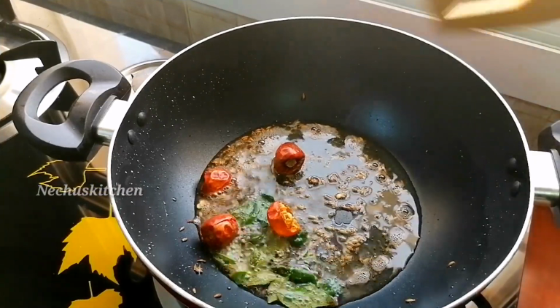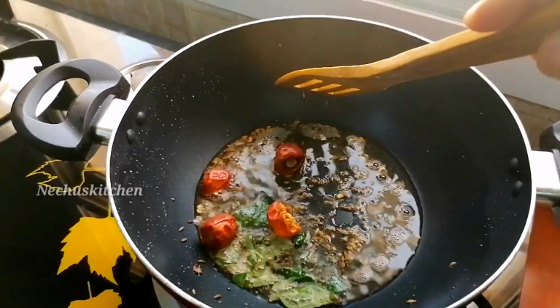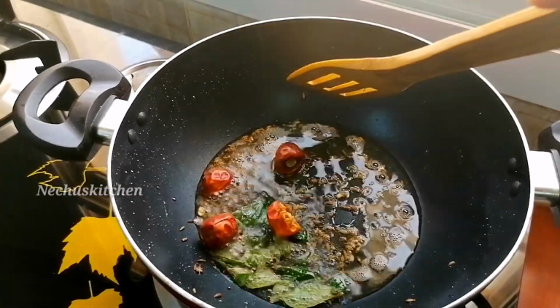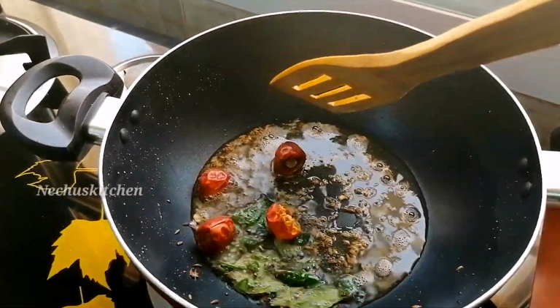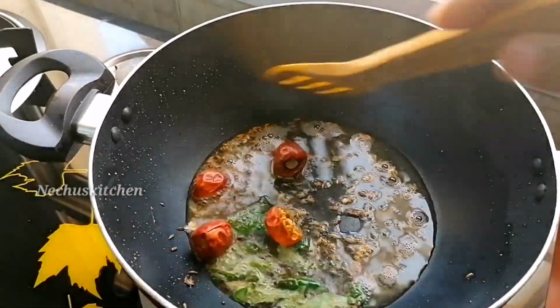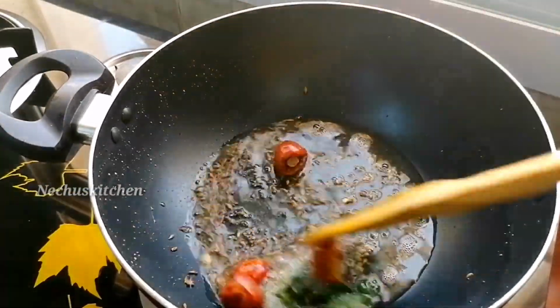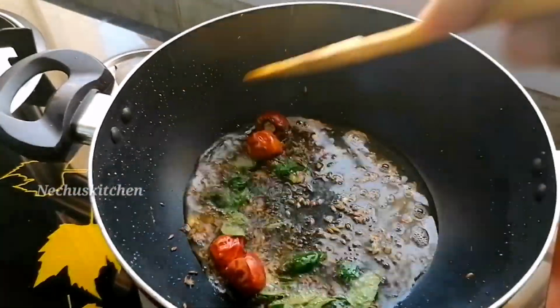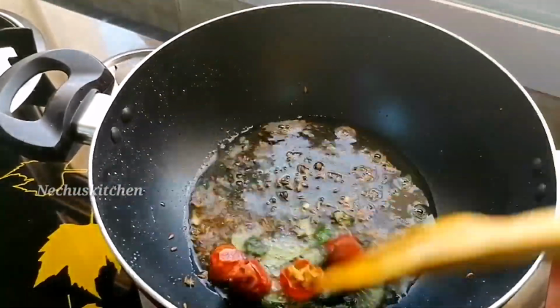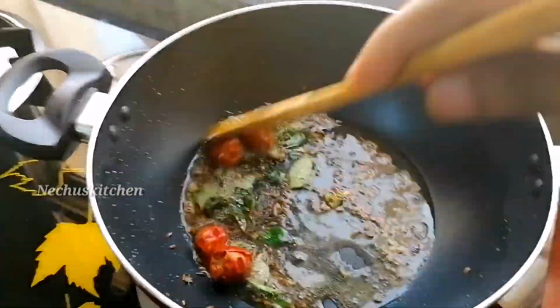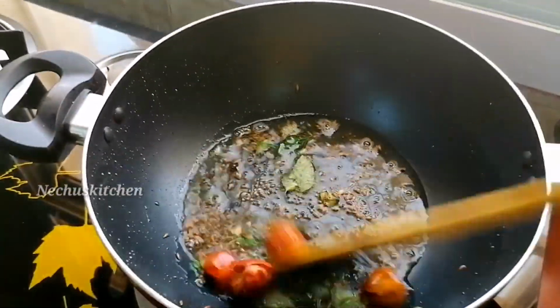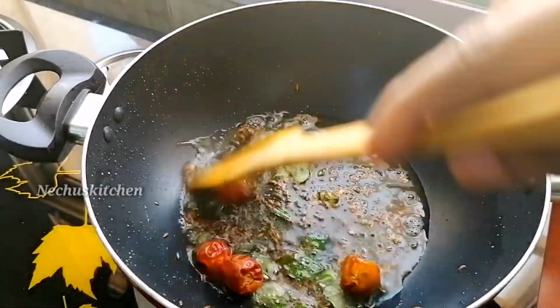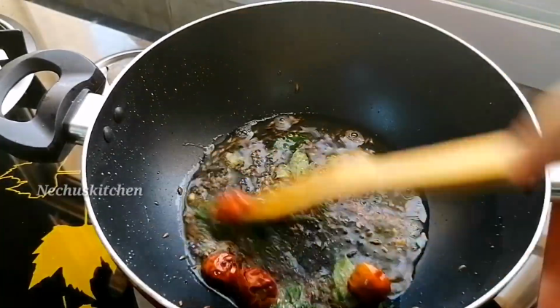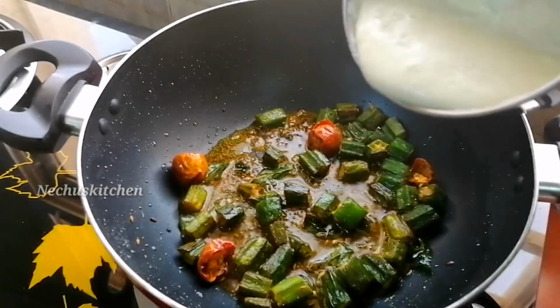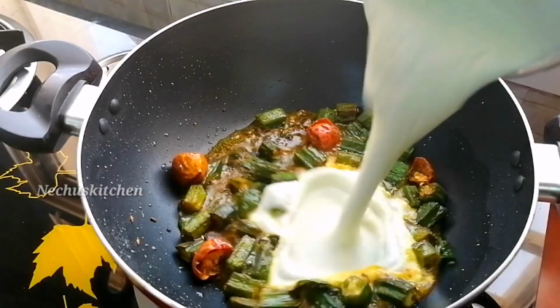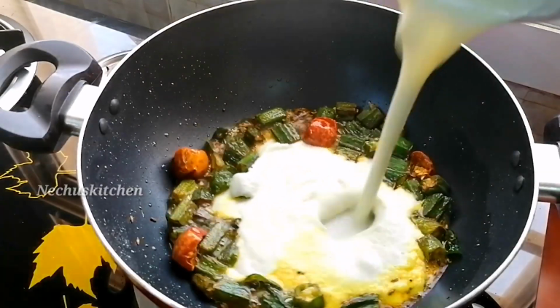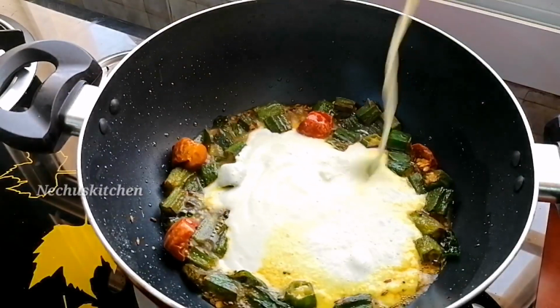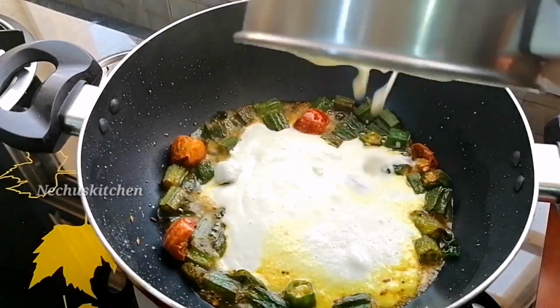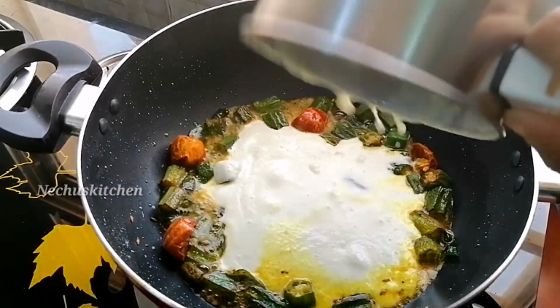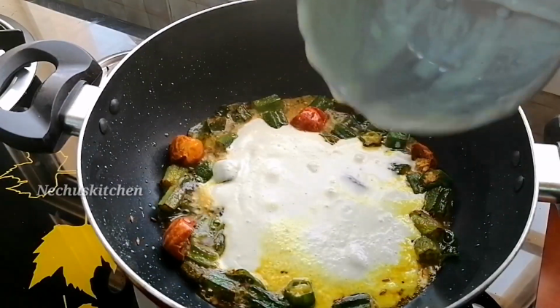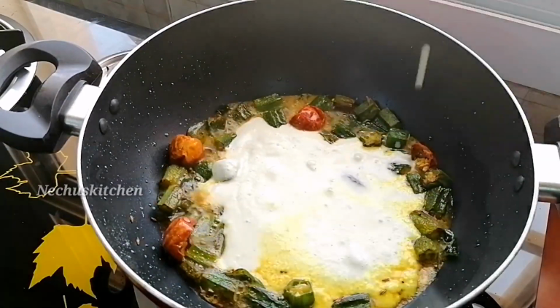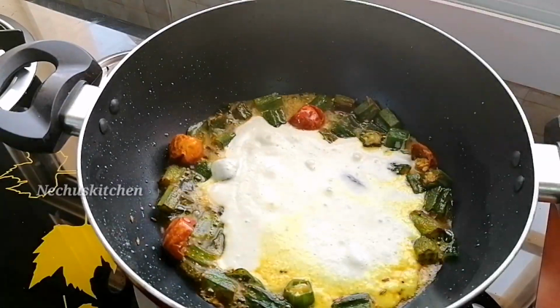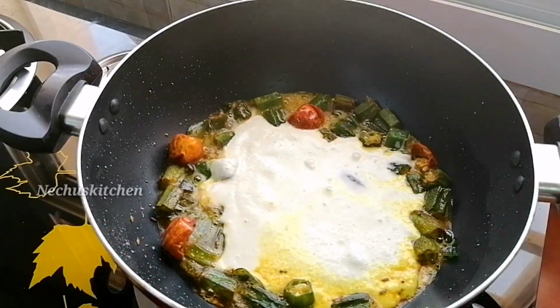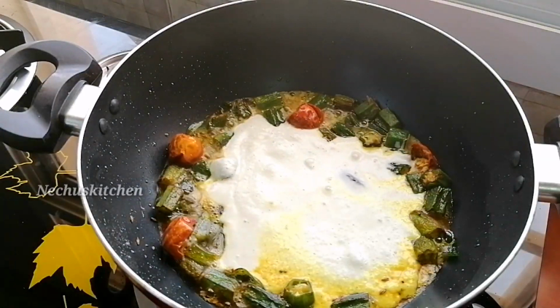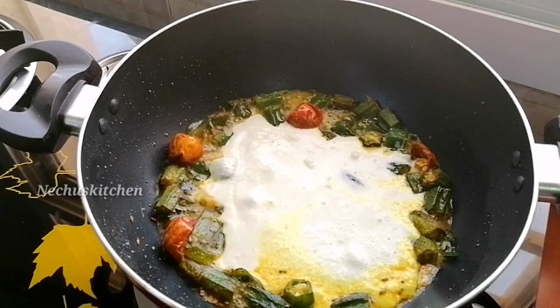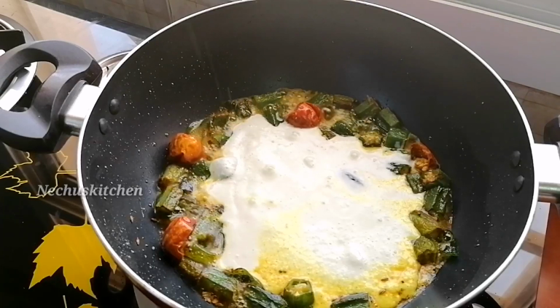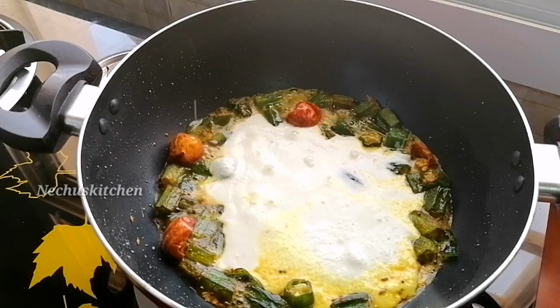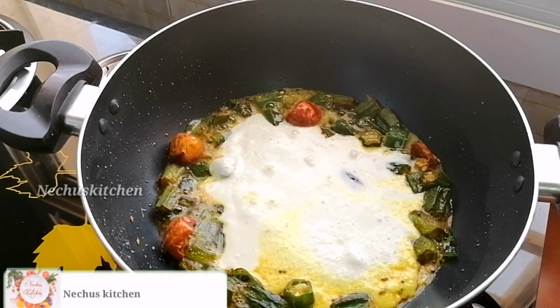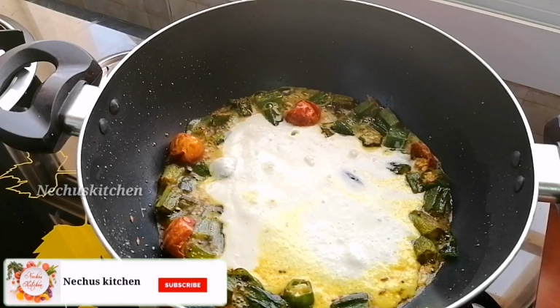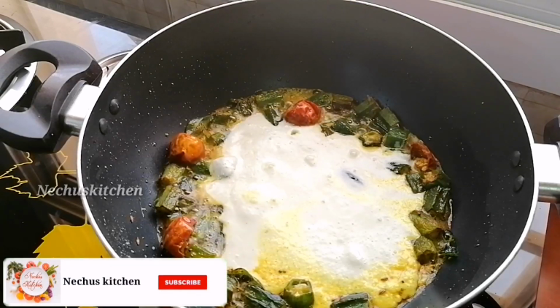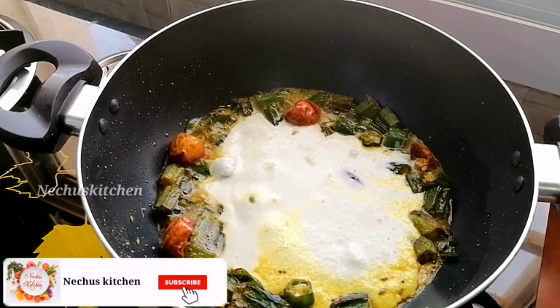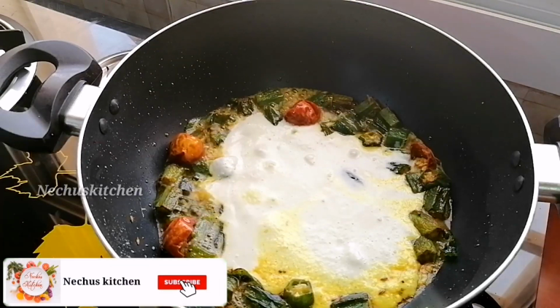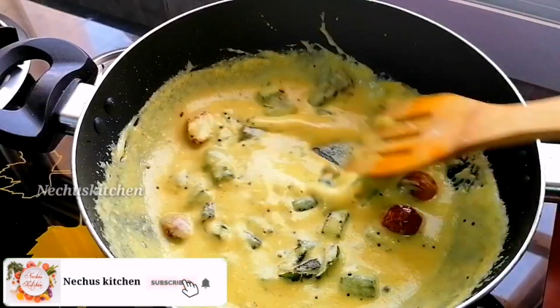Hello everyone, welcome back to Nitch's Kitchen. This is a simple recipe, ready for beginners and bachelors. I am ready for a good taste.